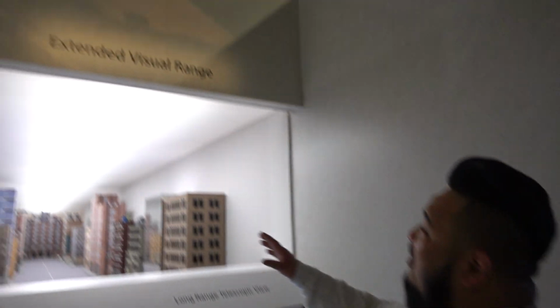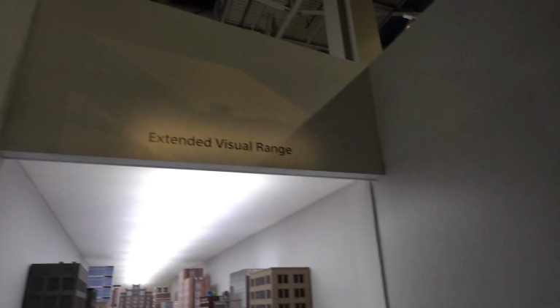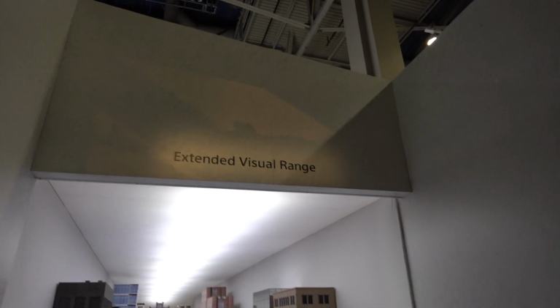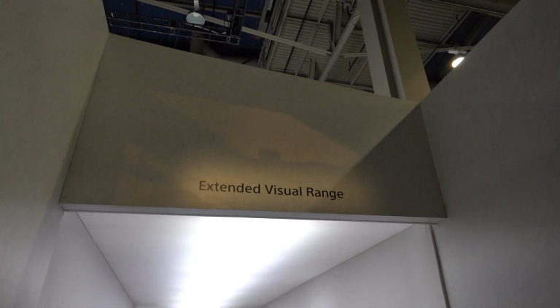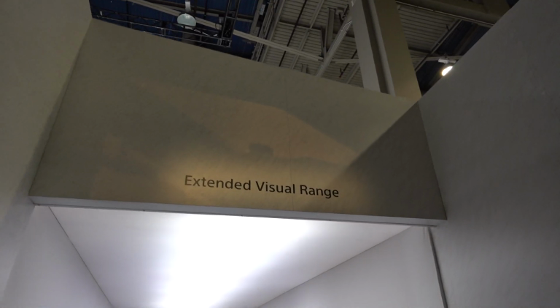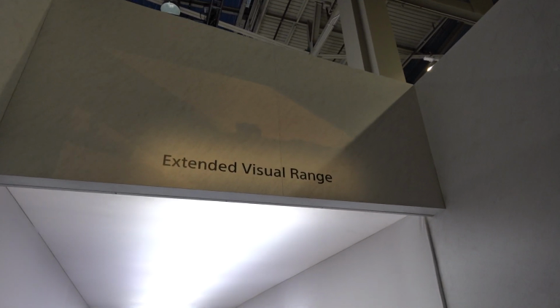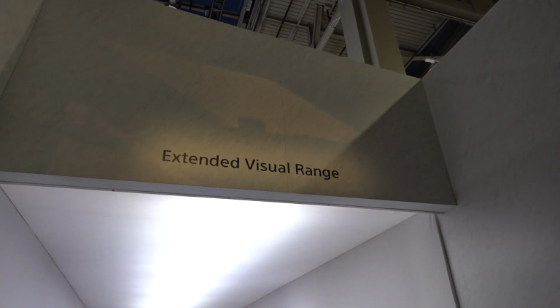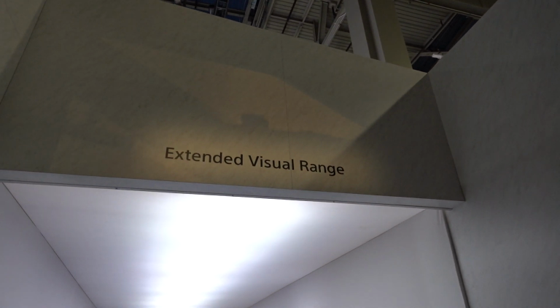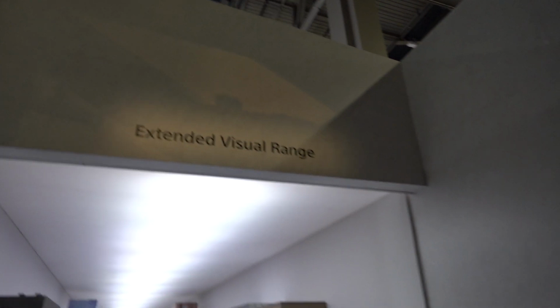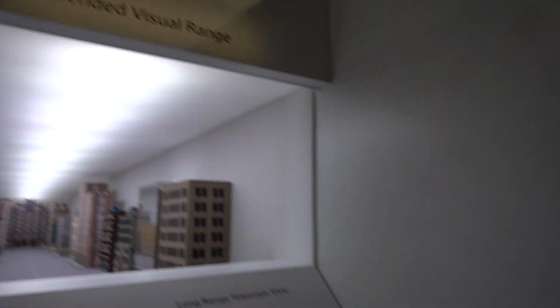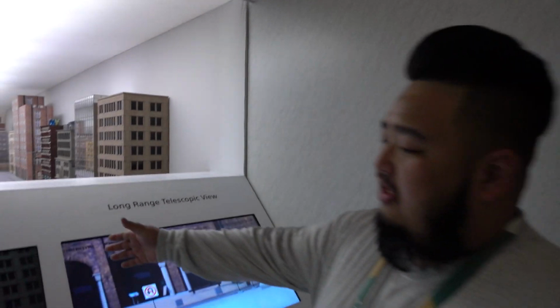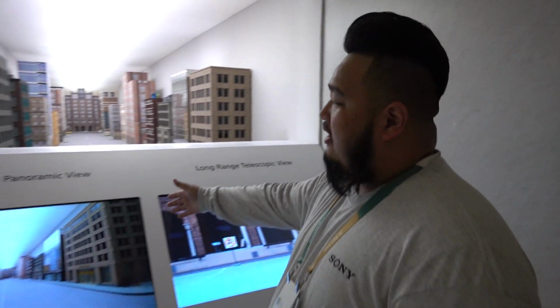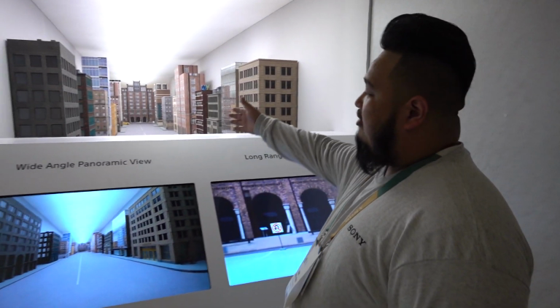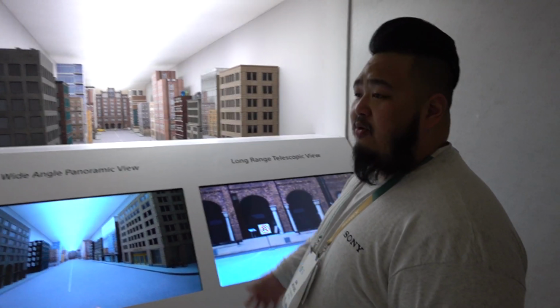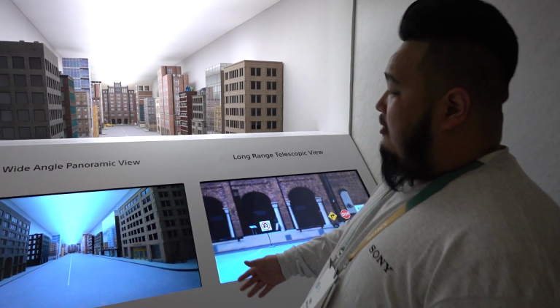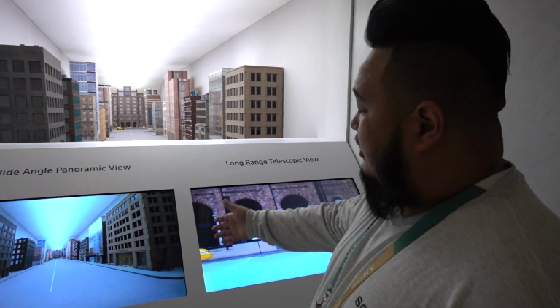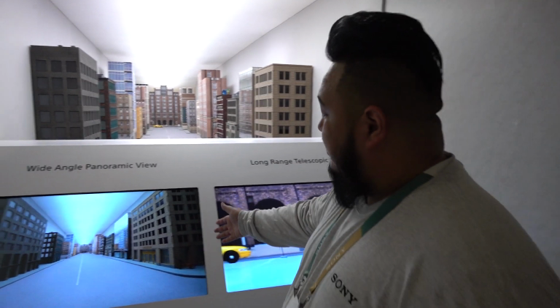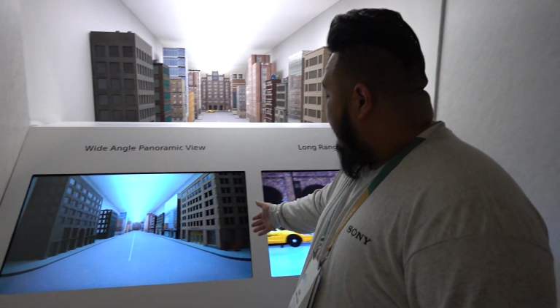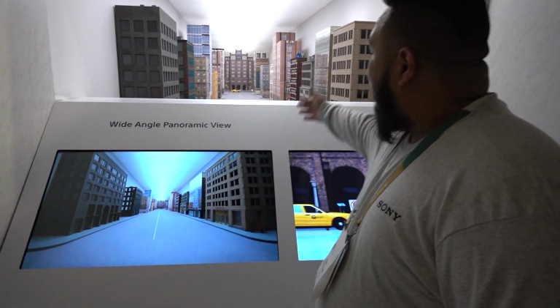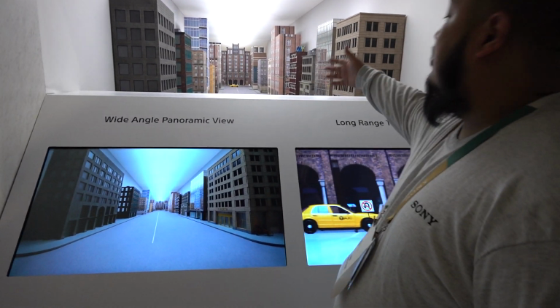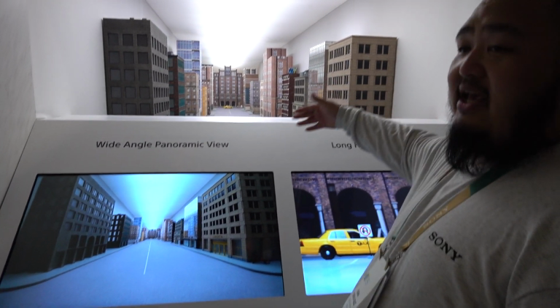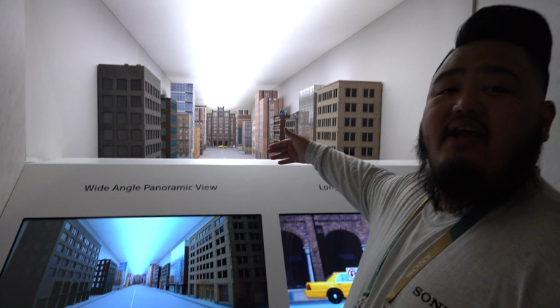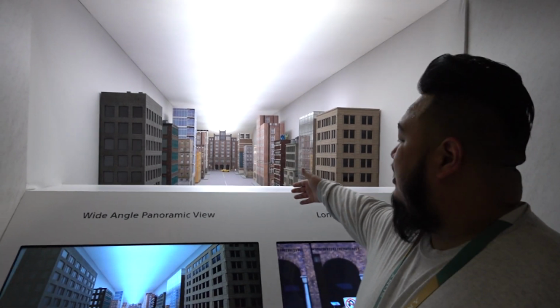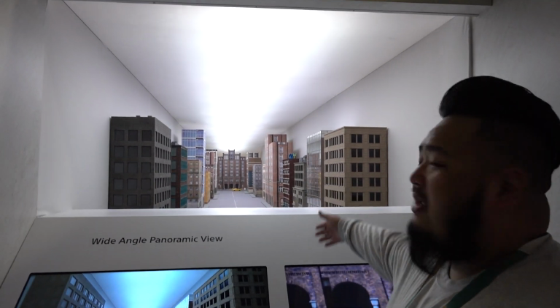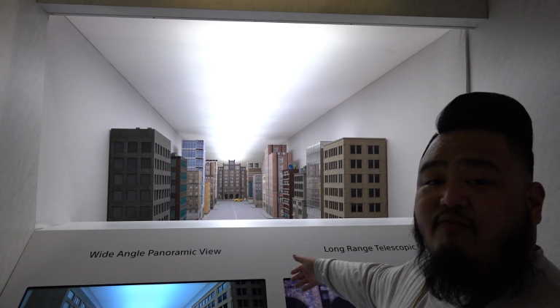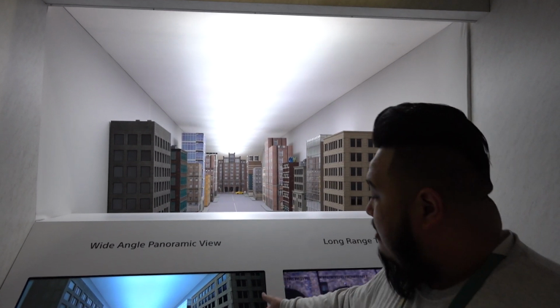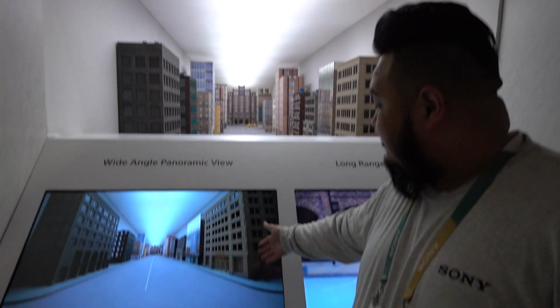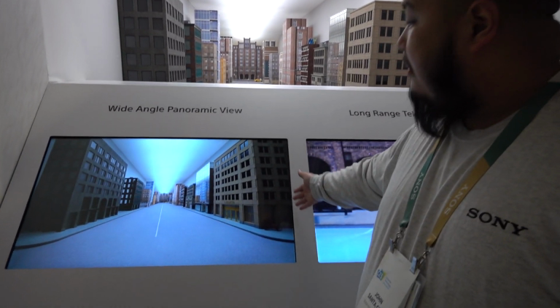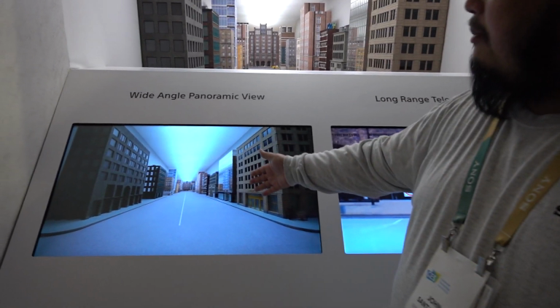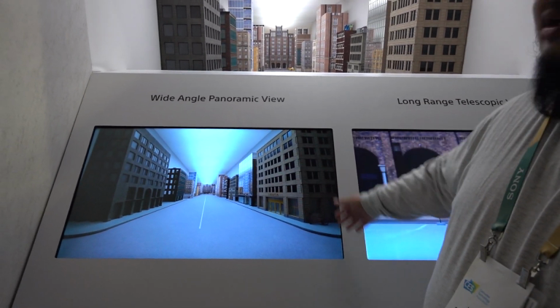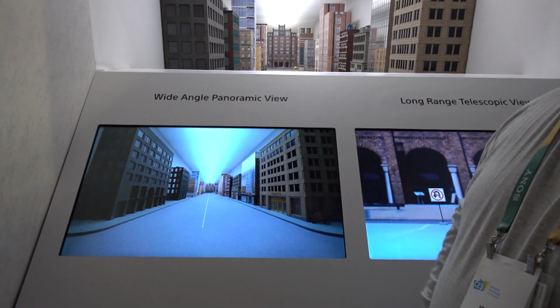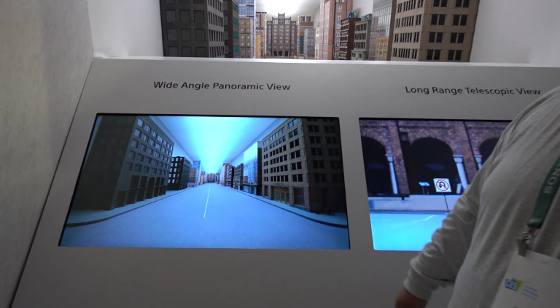With this area, we're showcasing the visual range of our imaging sensors. So on the very left side here, we'll have the first prototype camera. It is actually mounted directly behind this platform. As you can see, it's still able to pick up perfectly the first two buildings.